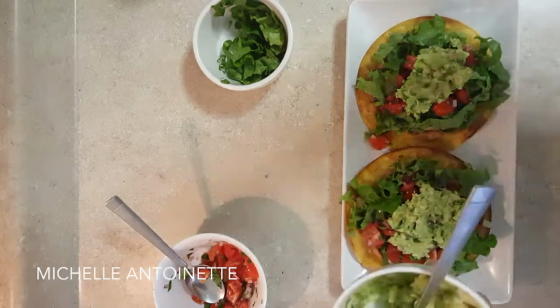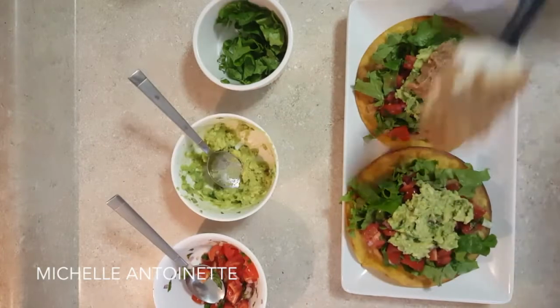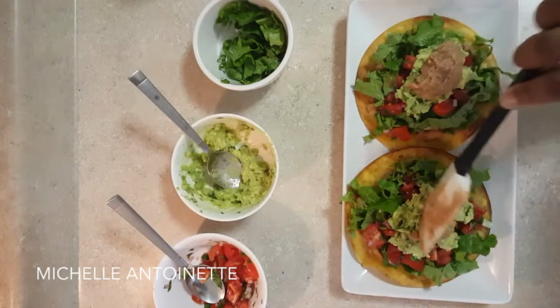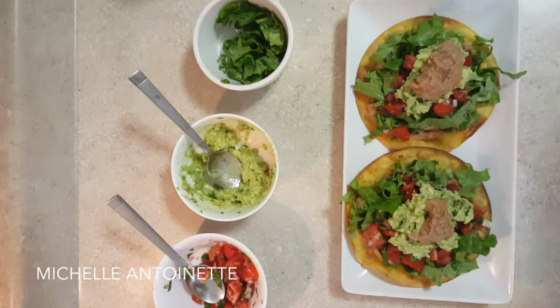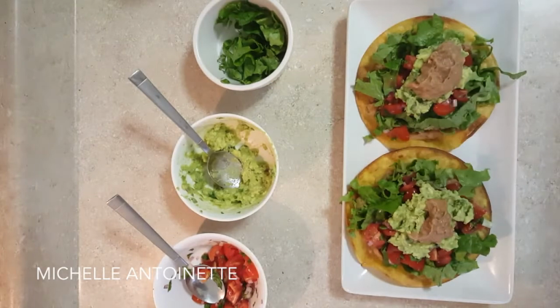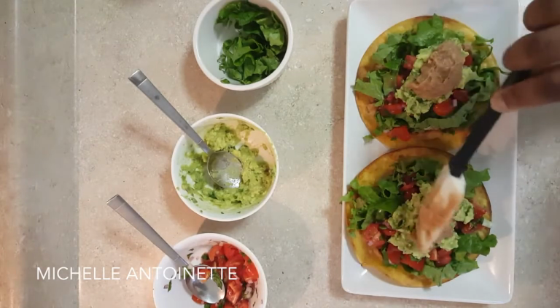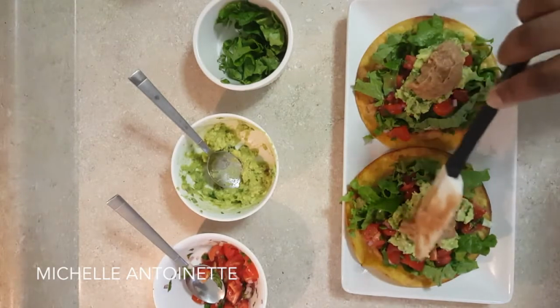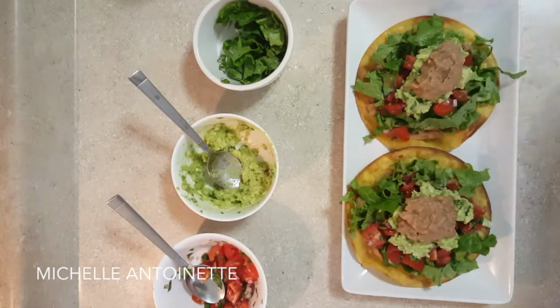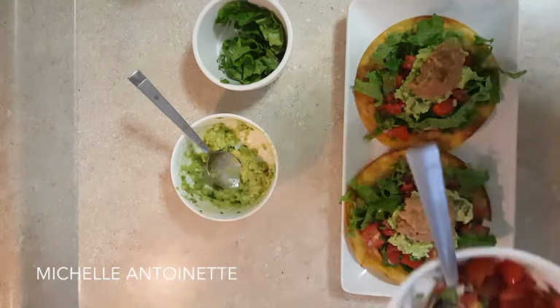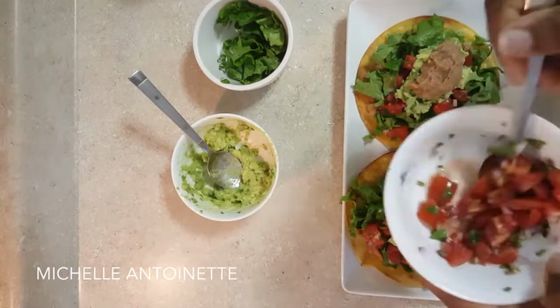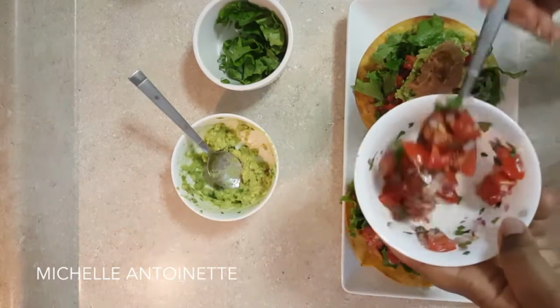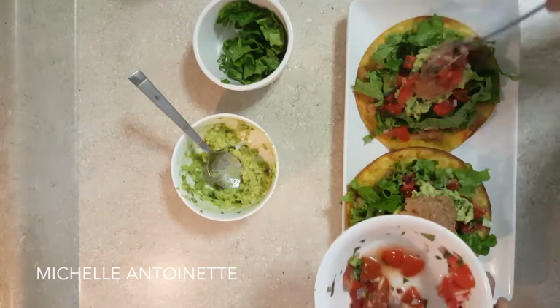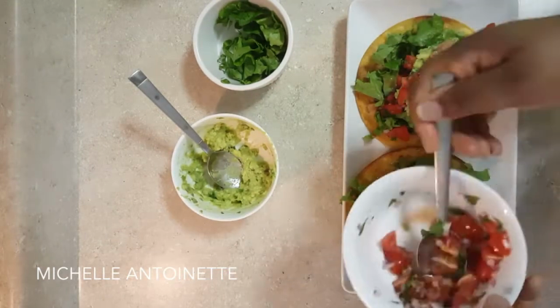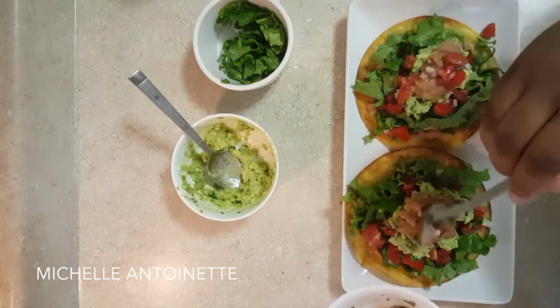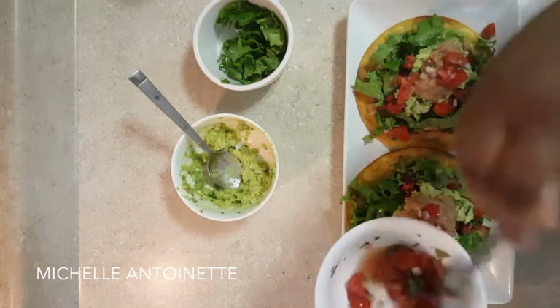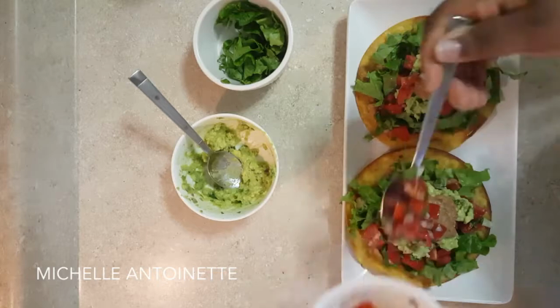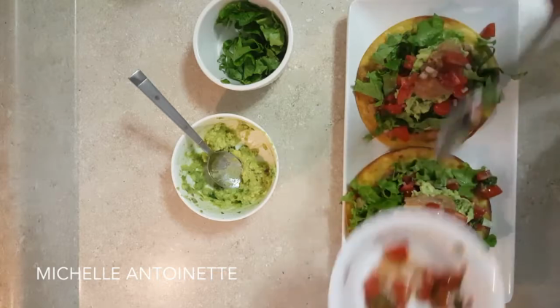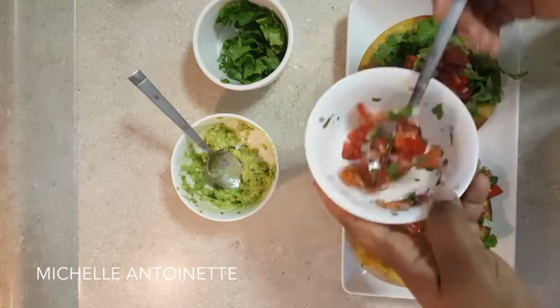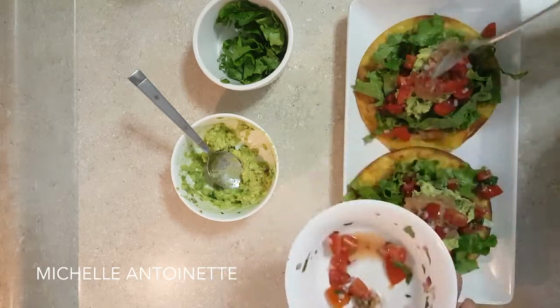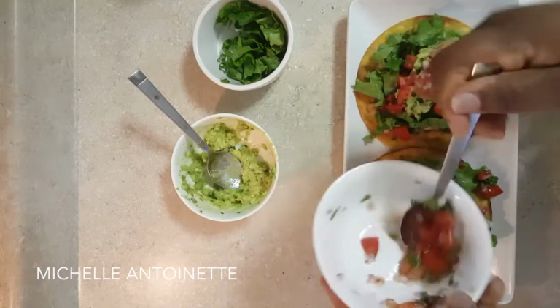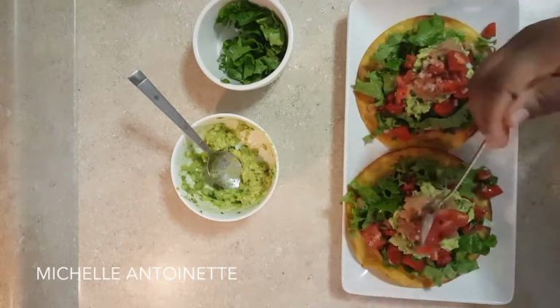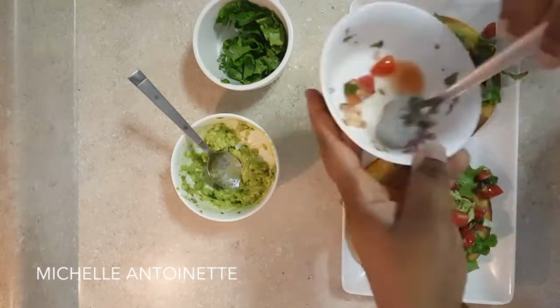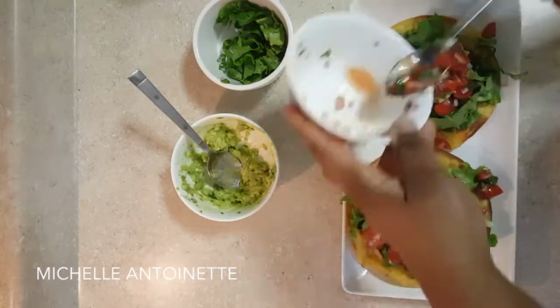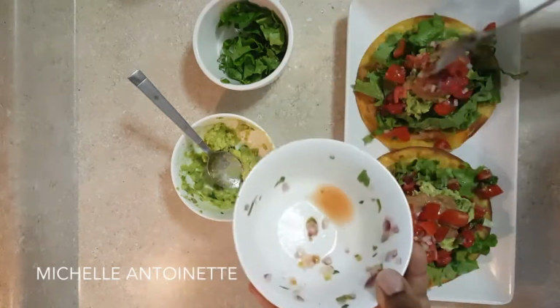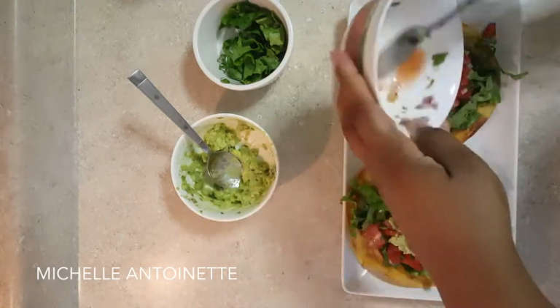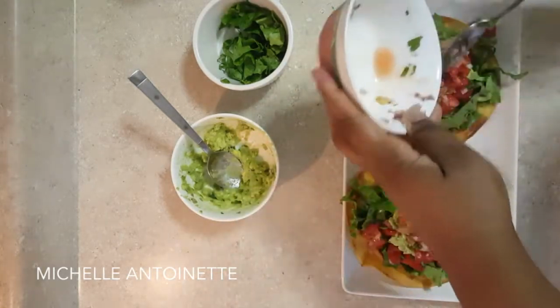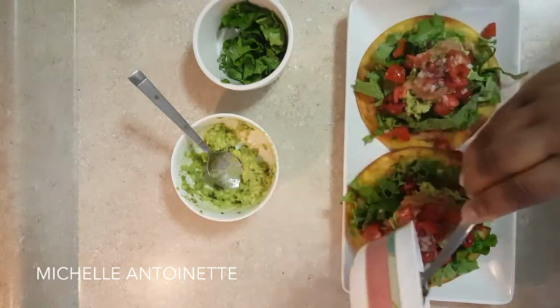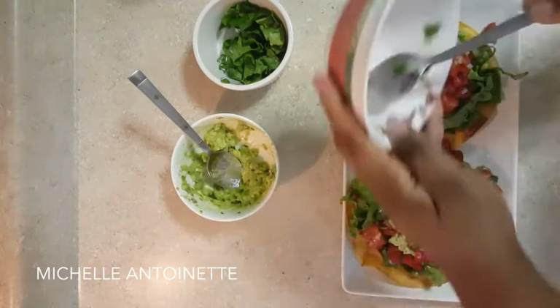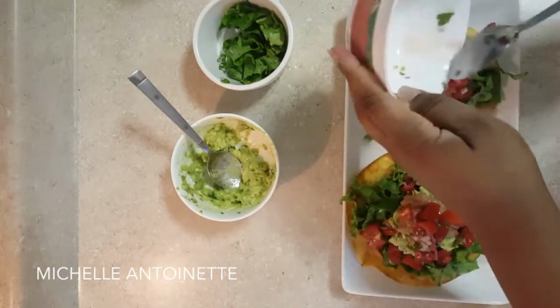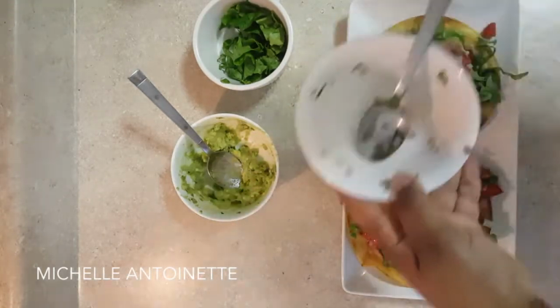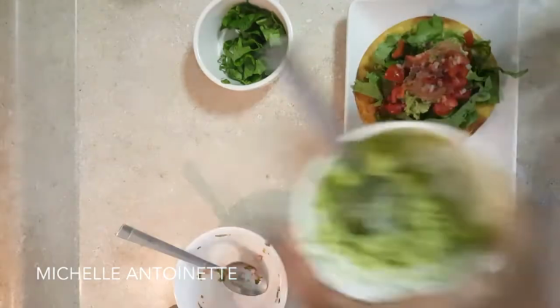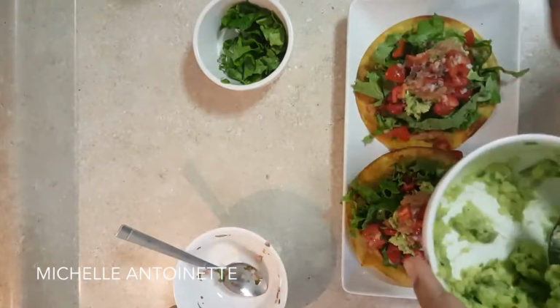Hope you try this out and let me know below — what are your favorite go-to meals that are quick and easy? Thanks for watching, you guys. See you next time!